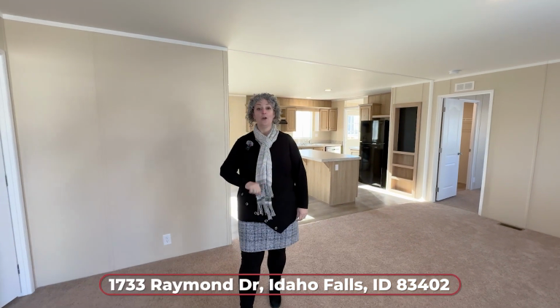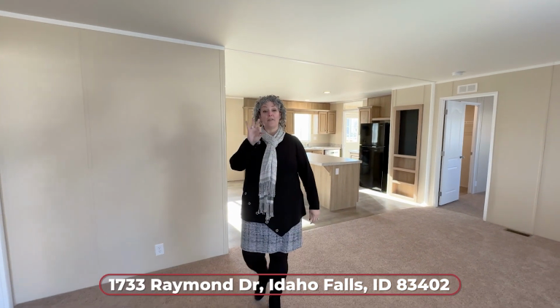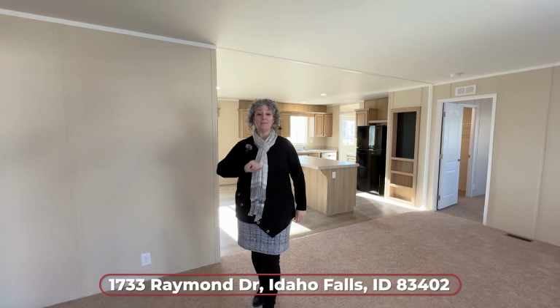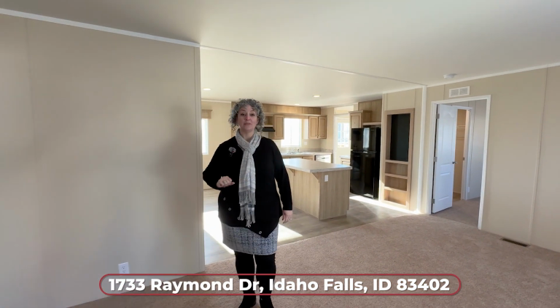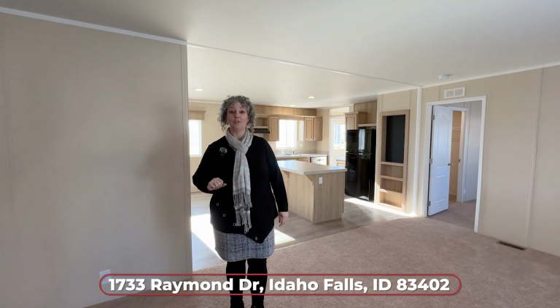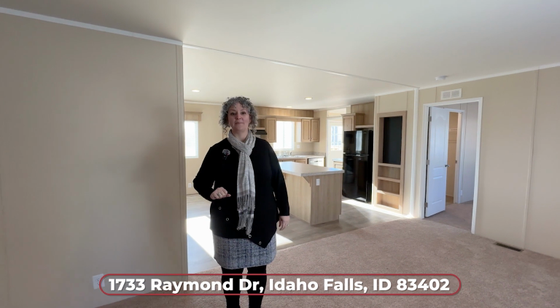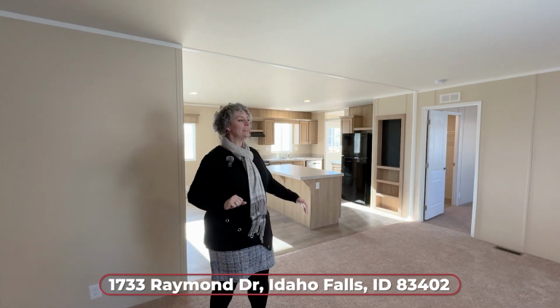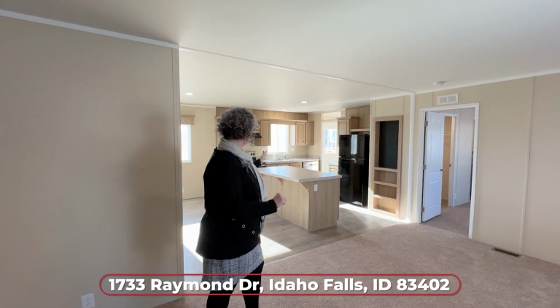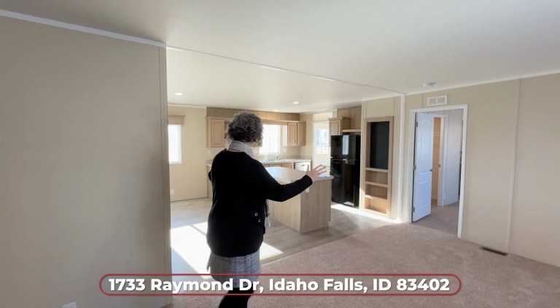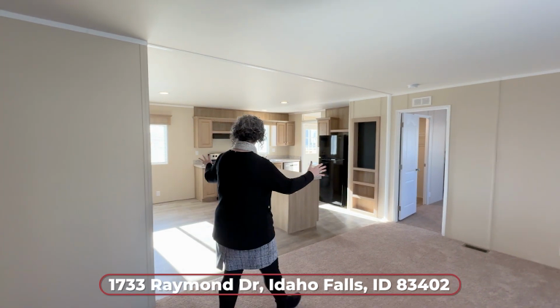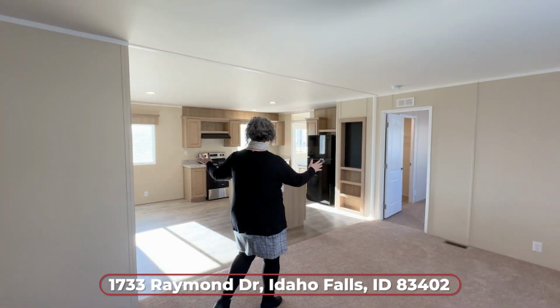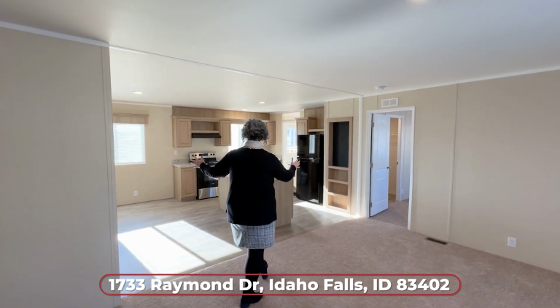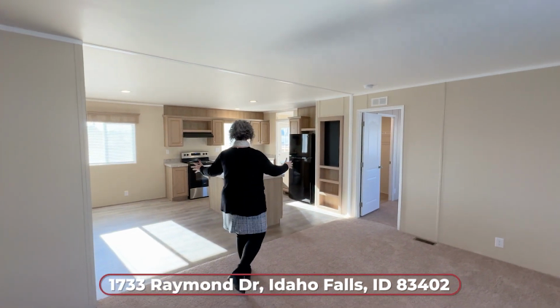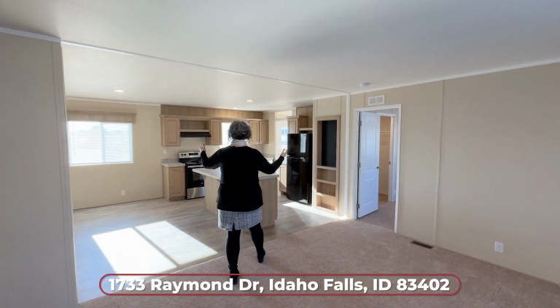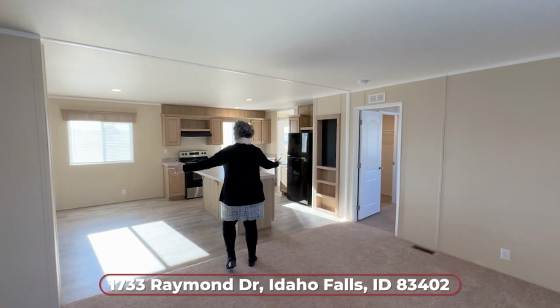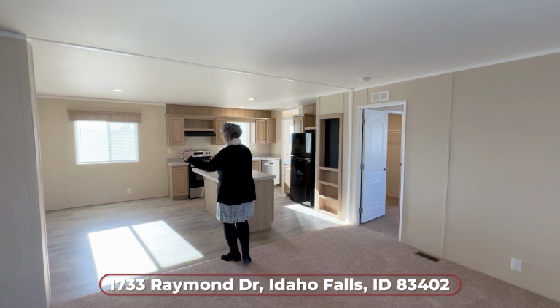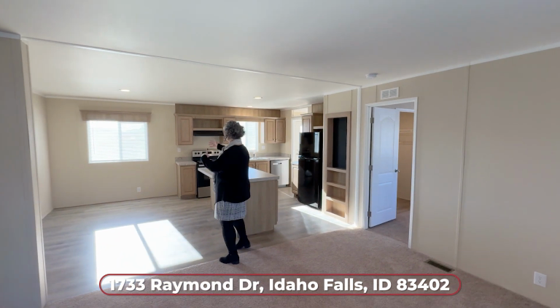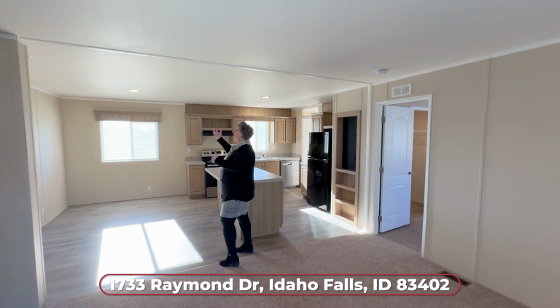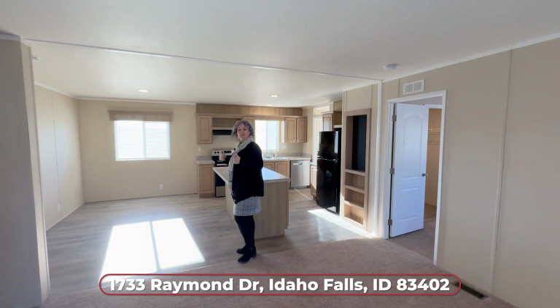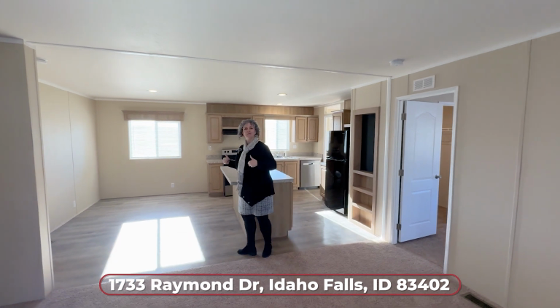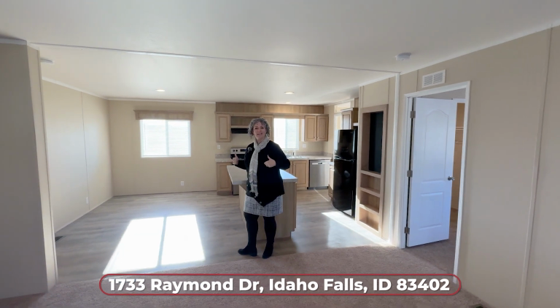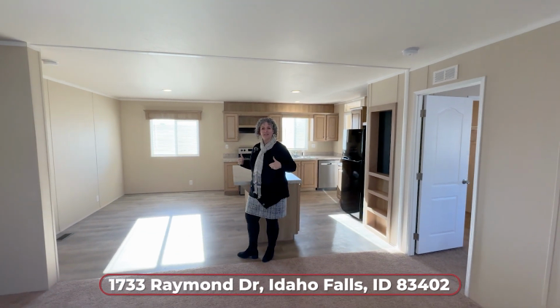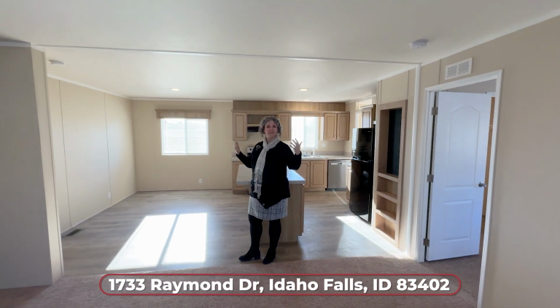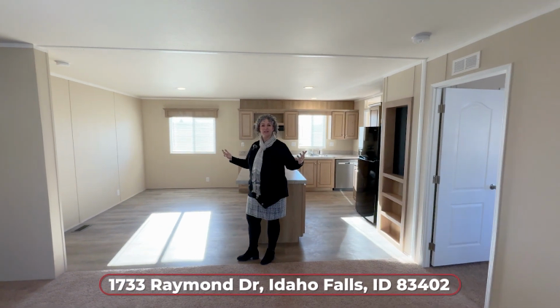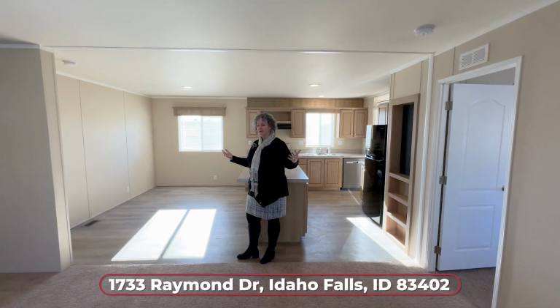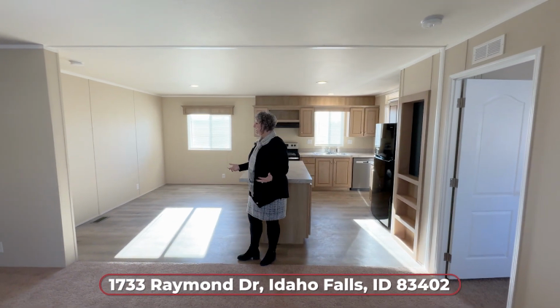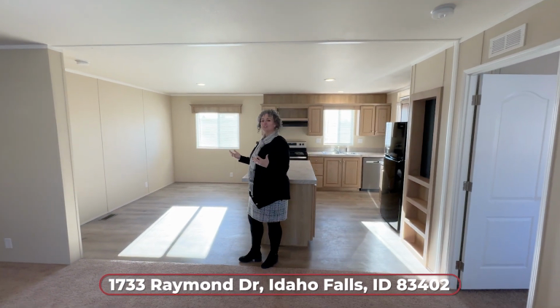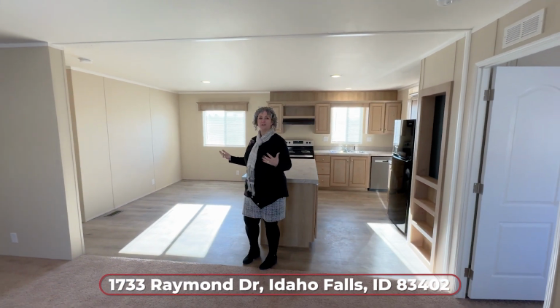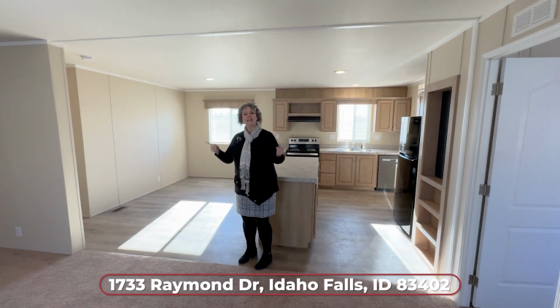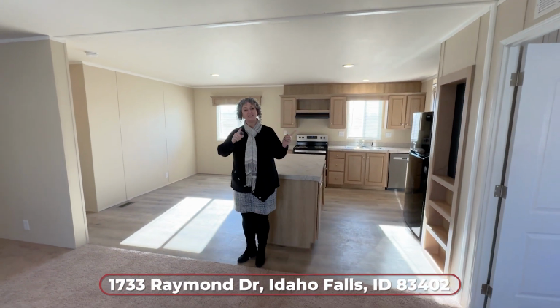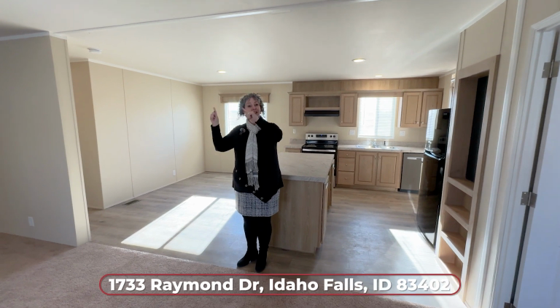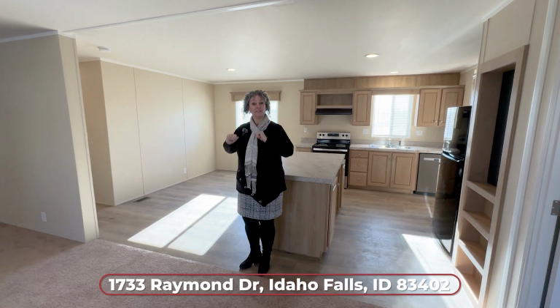We've got three bedrooms and two baths, but look at this great kitchen and dining area. I love the open concept. Look at the beautiful light coming in — you've got these big windows. It's so wonderful. Let's start this way.